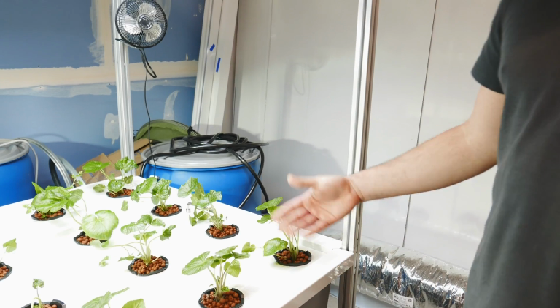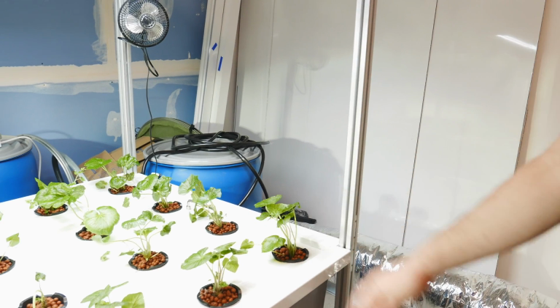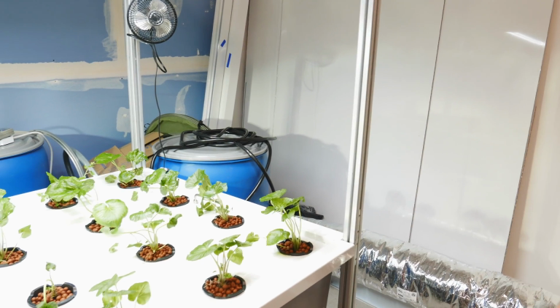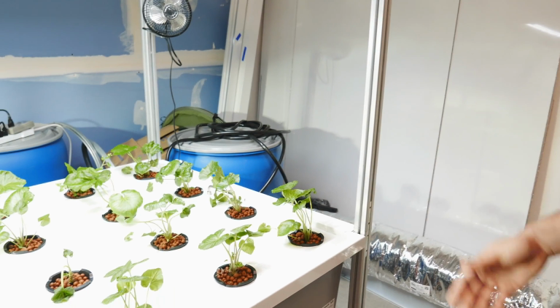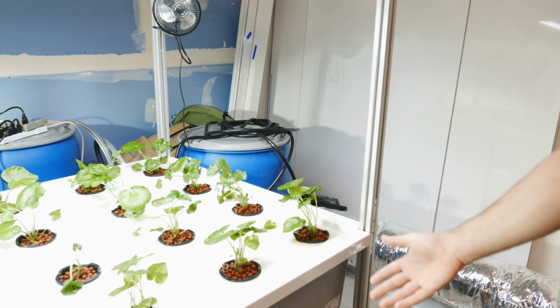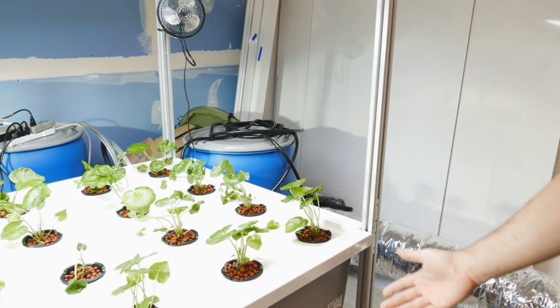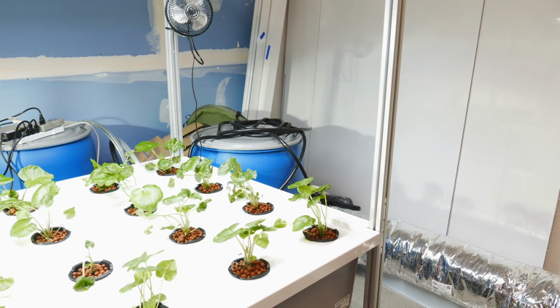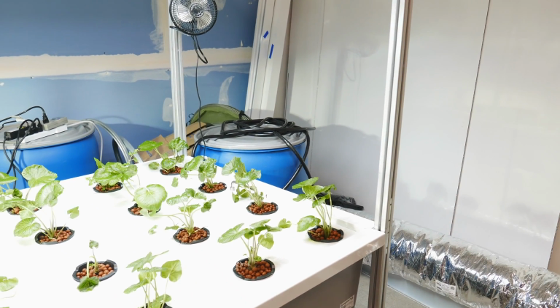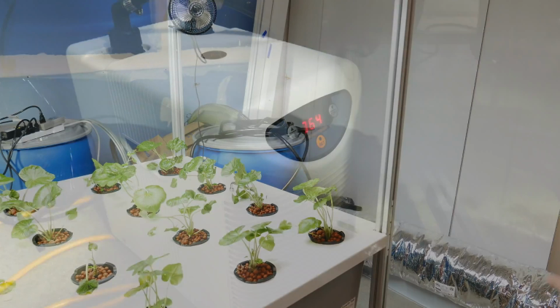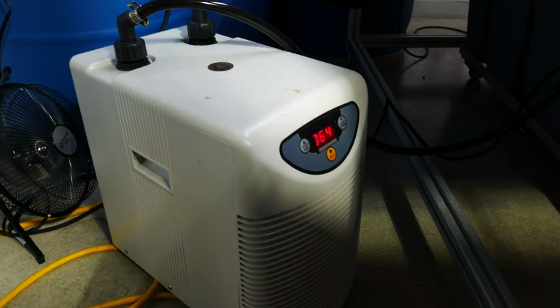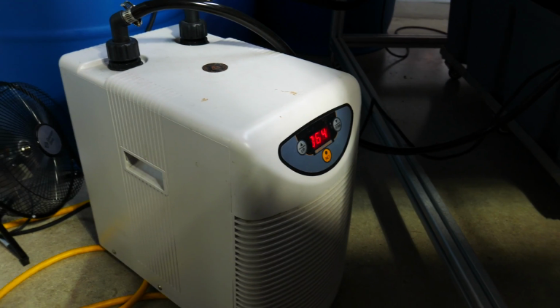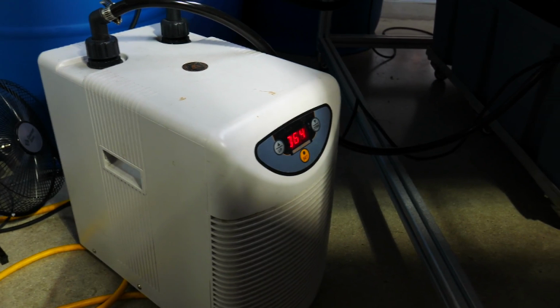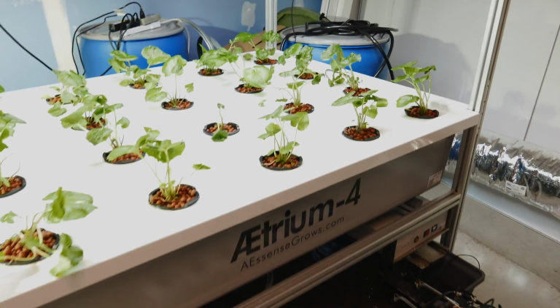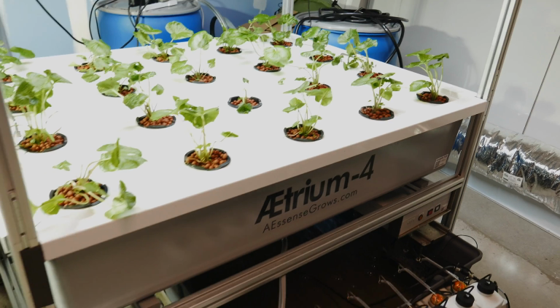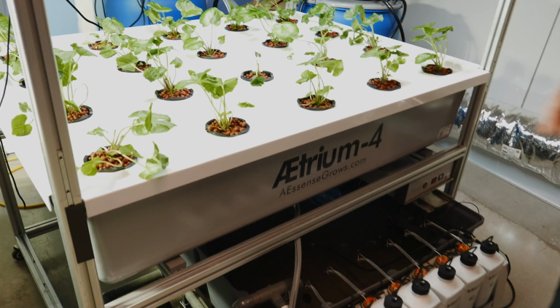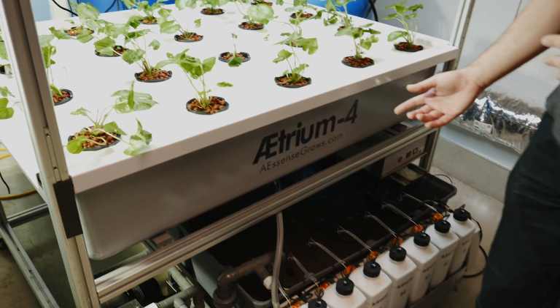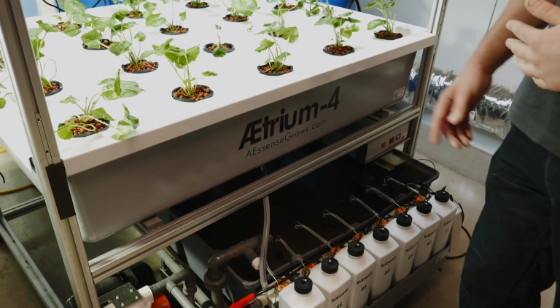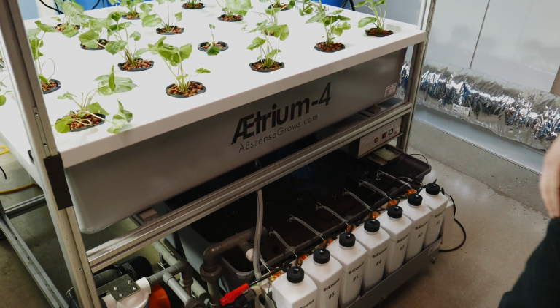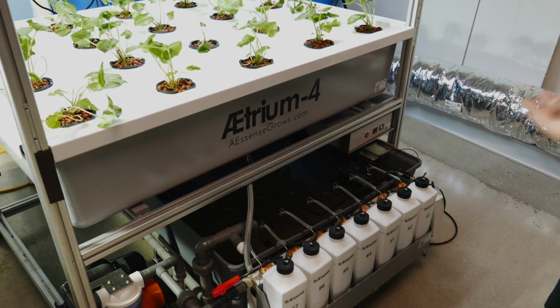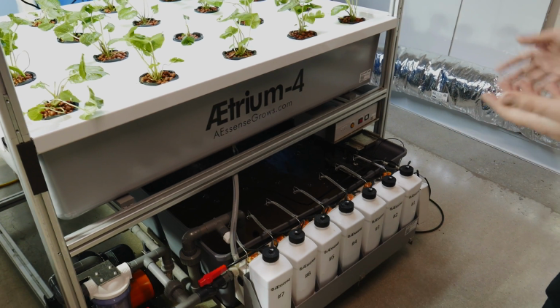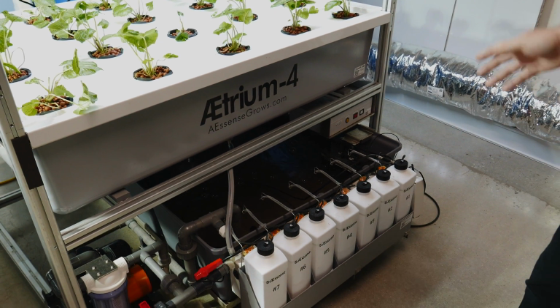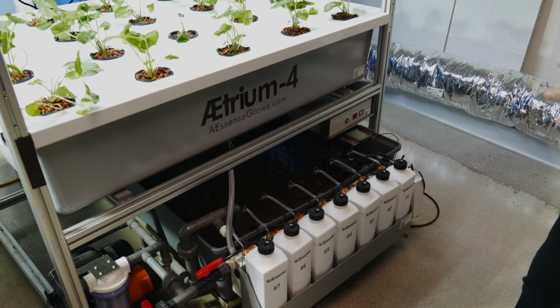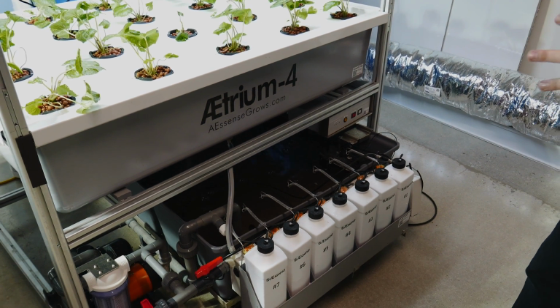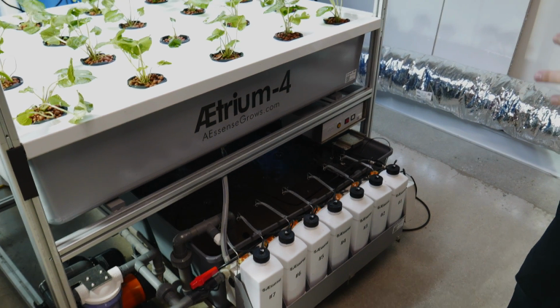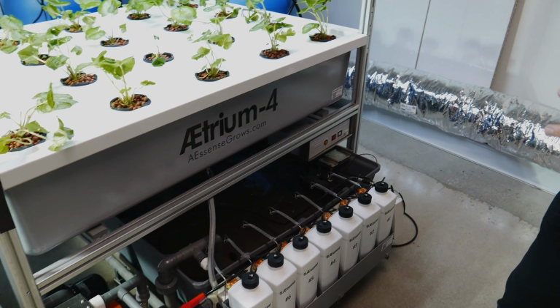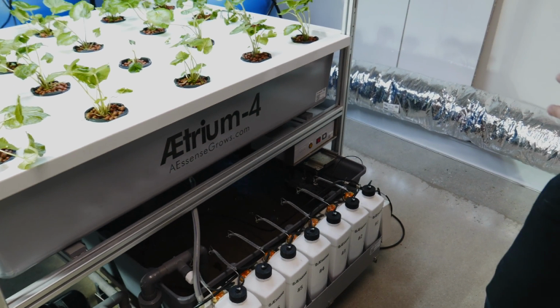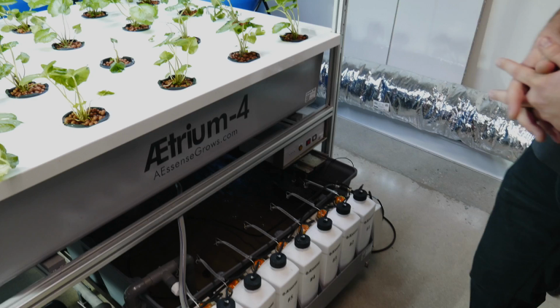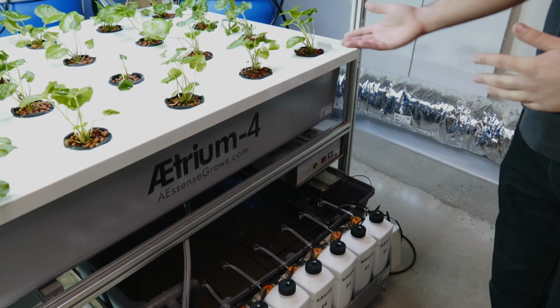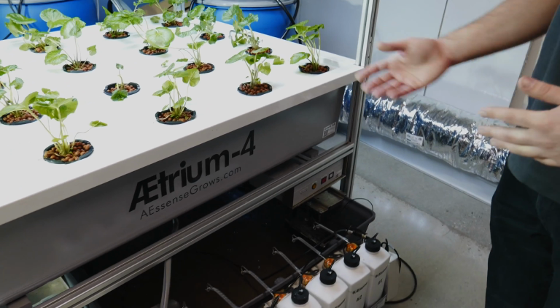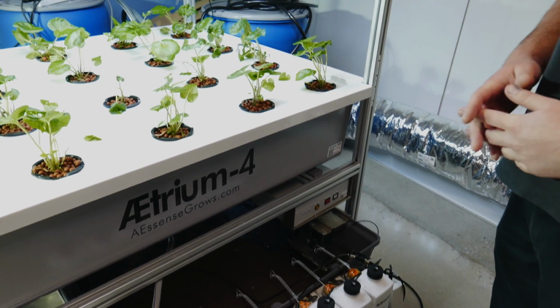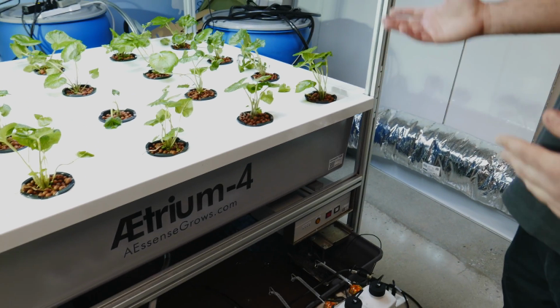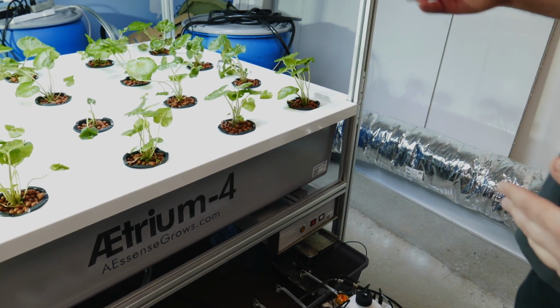They do like cold water conditions and so we have a water chiller connected to the back. It's set to 55 degrees Fahrenheit but it's hovering about 62 degrees Fahrenheit. But the plants seem to be loving it and they're growing well.